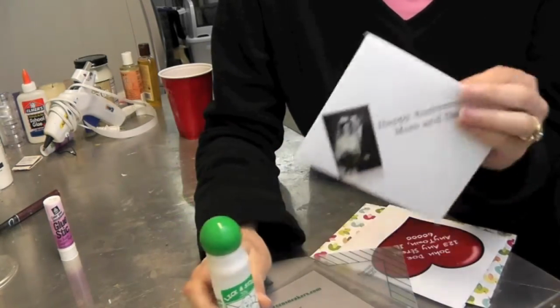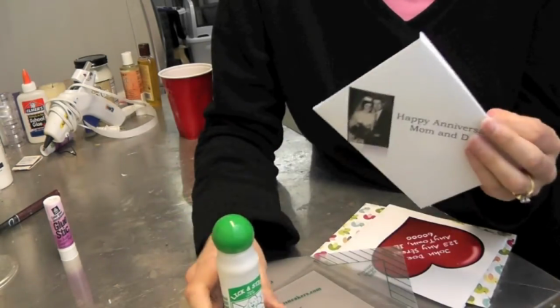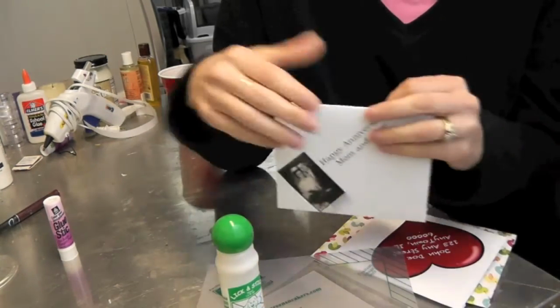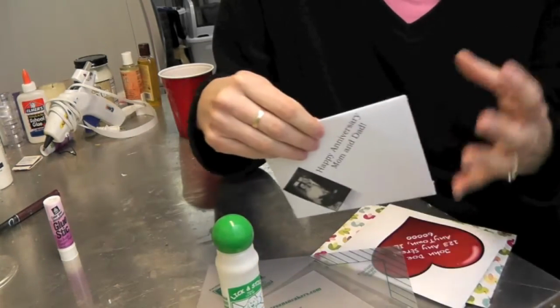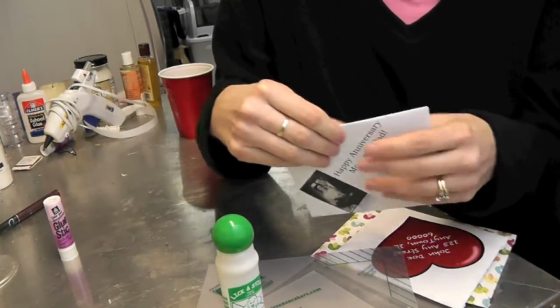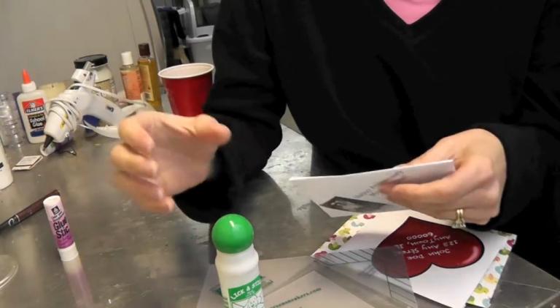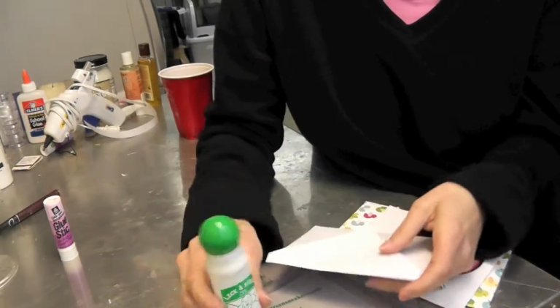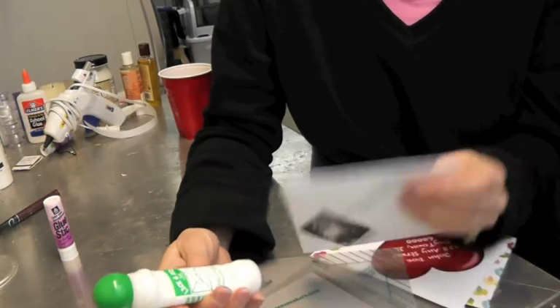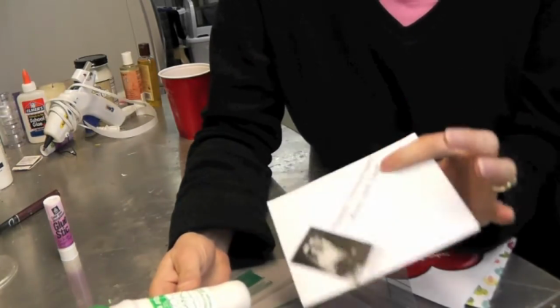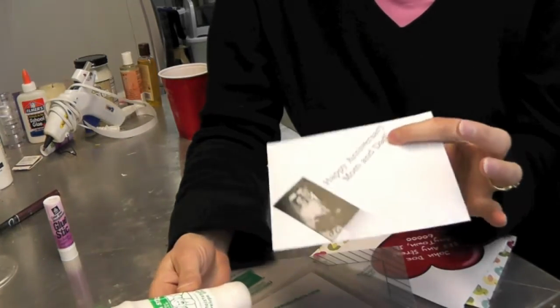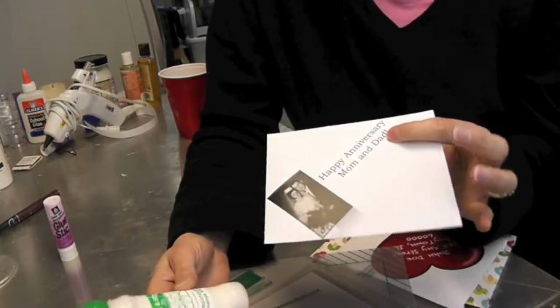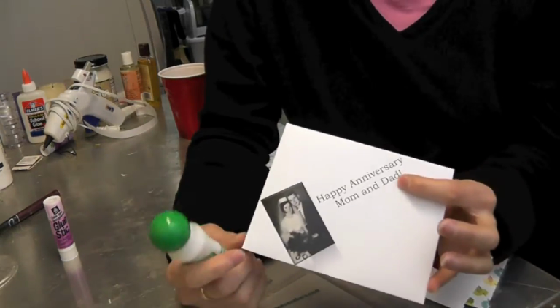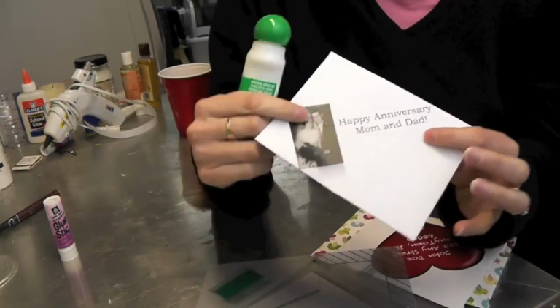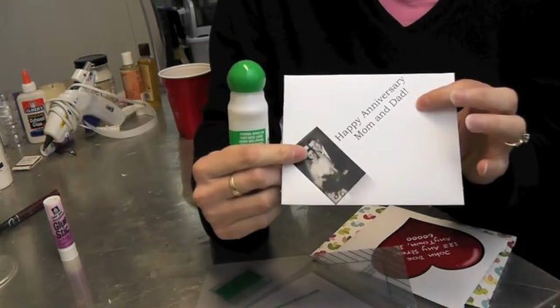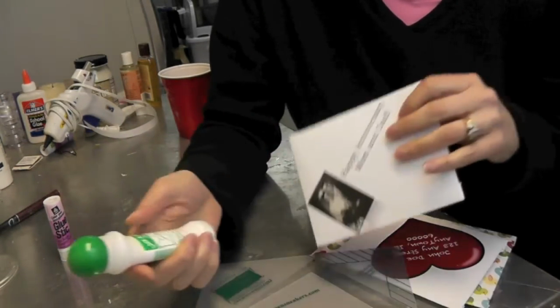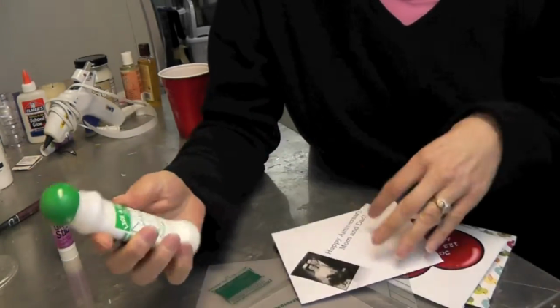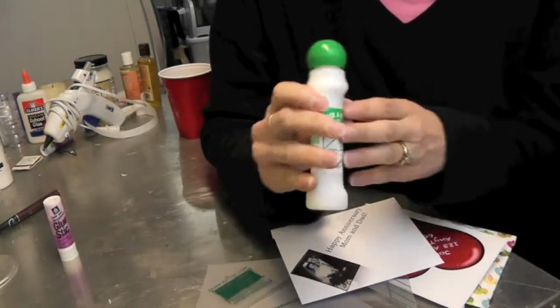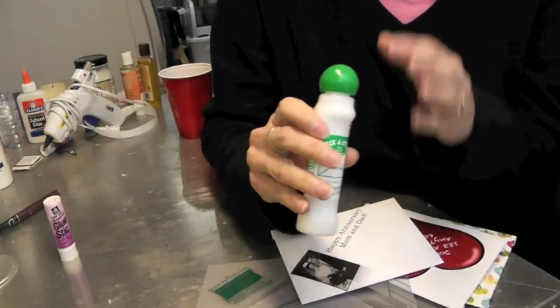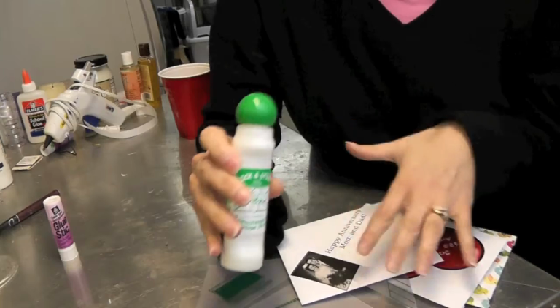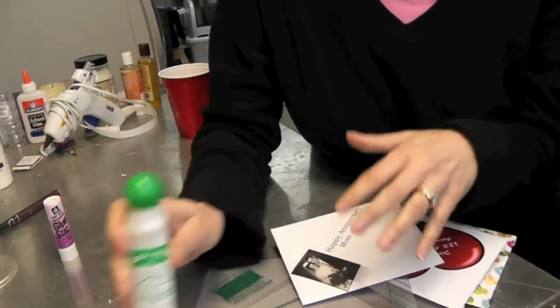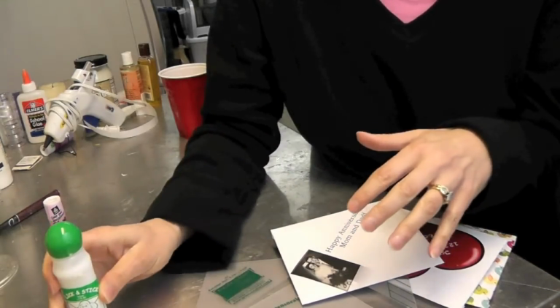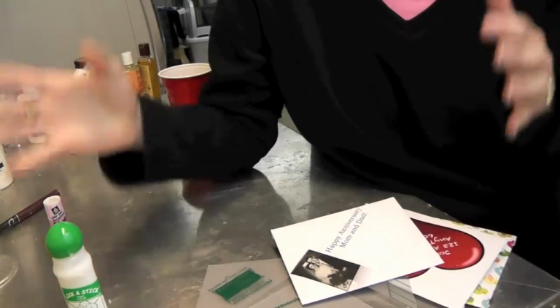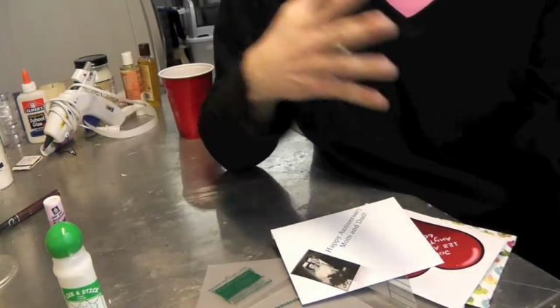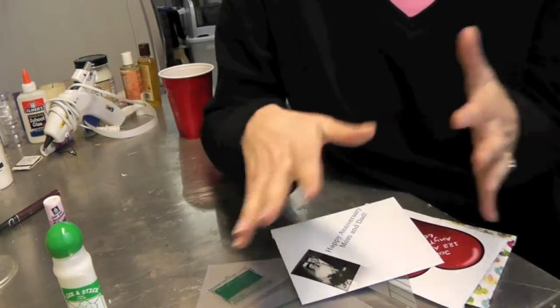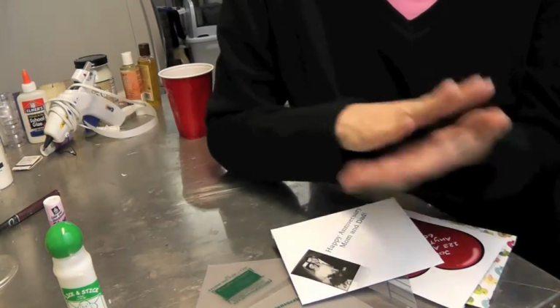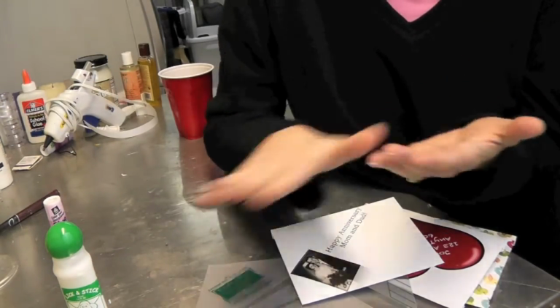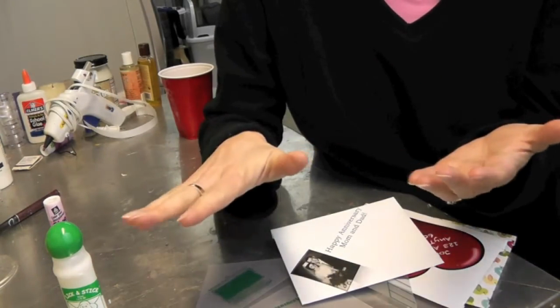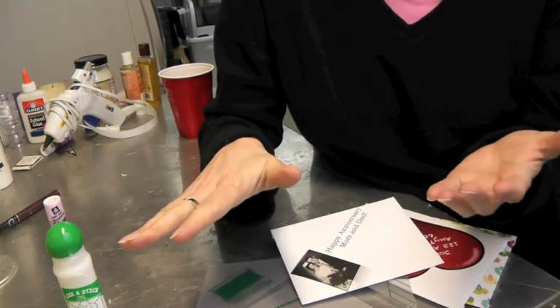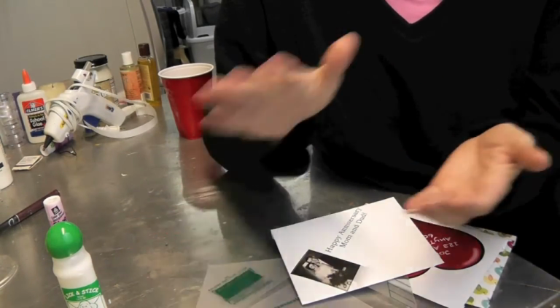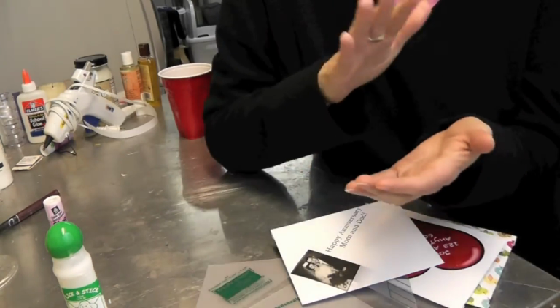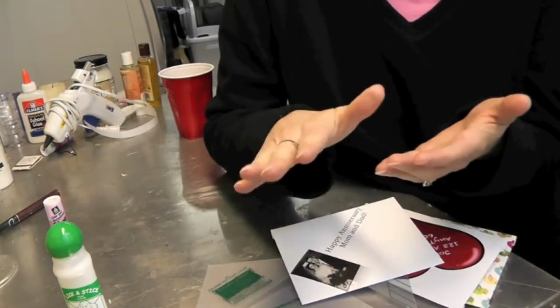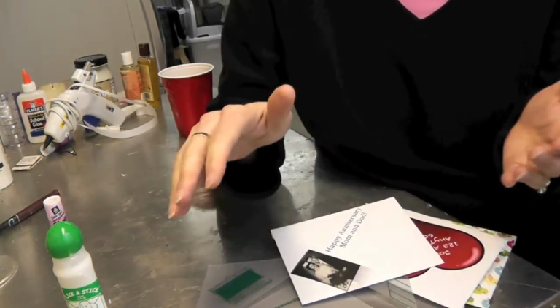Because you might make envelopes or cards as a gift, you might make them and not be ready to seal them yet. Put this on there, let it dry, and then at a later time you can just lick it like a regular envelope and seal it right up.